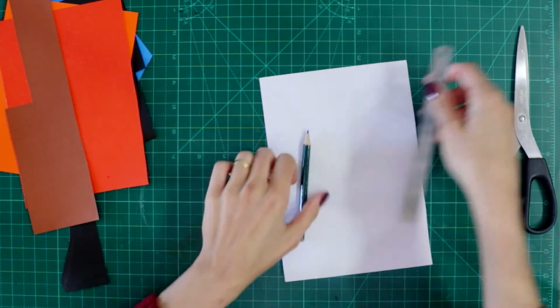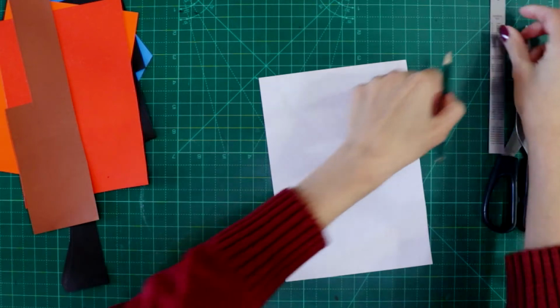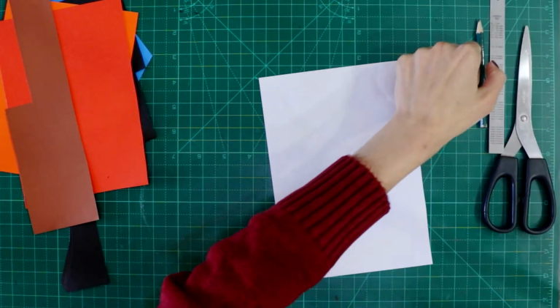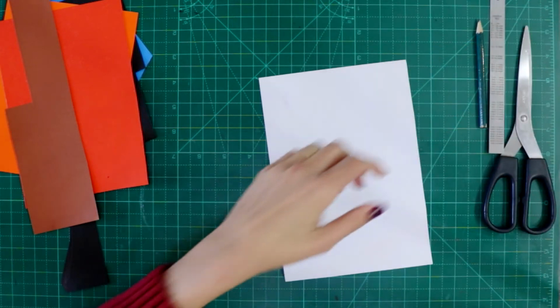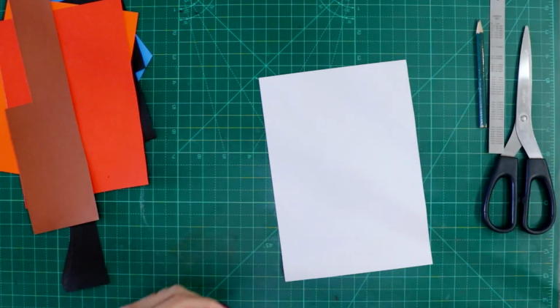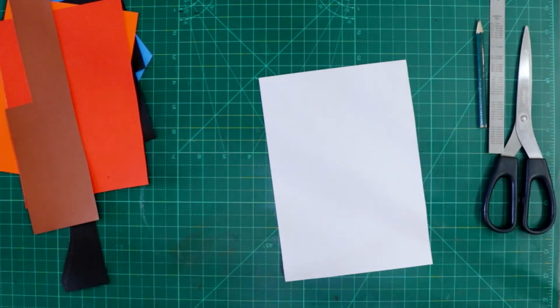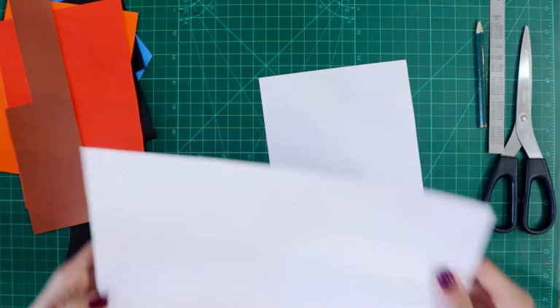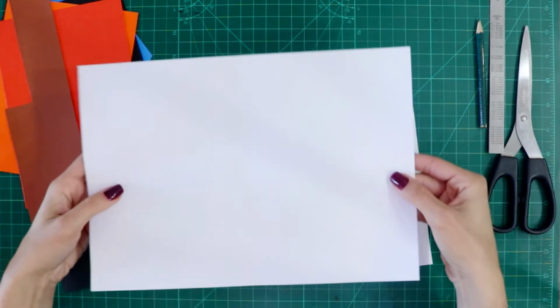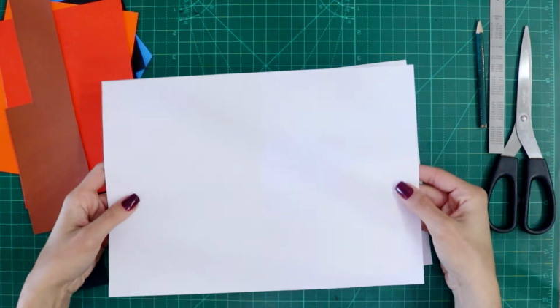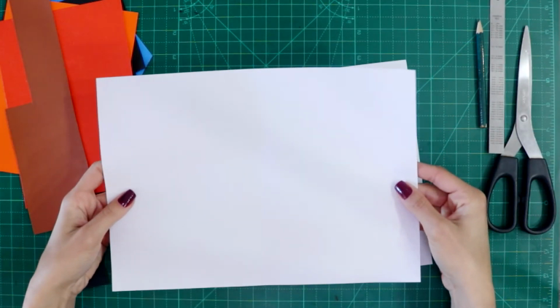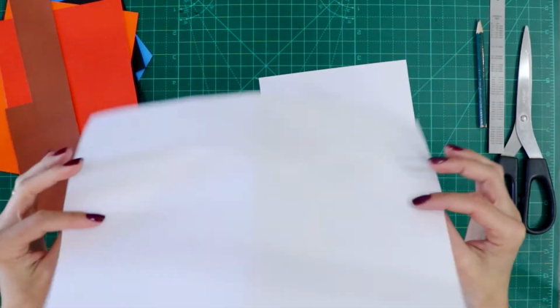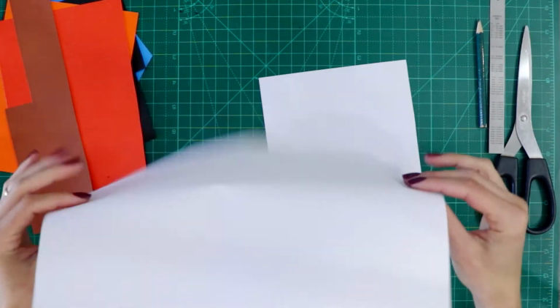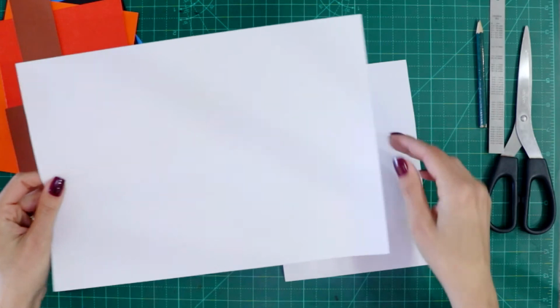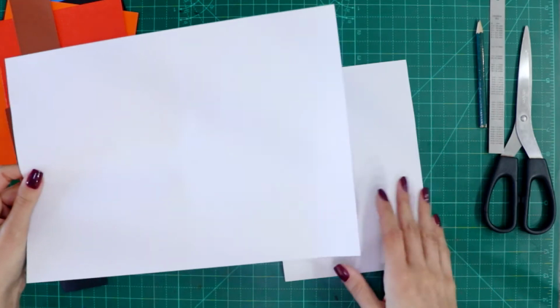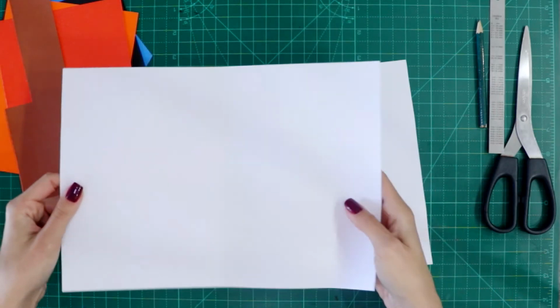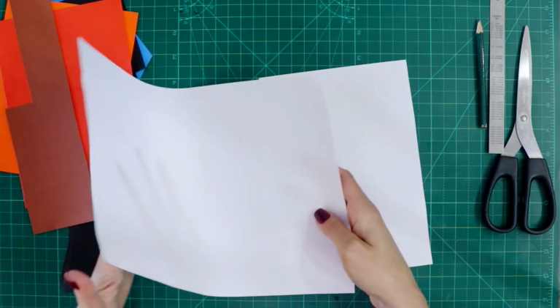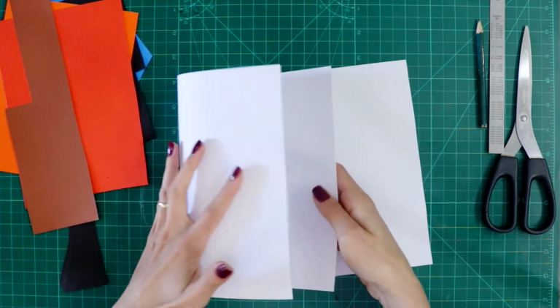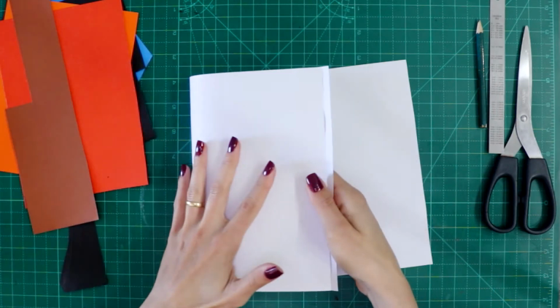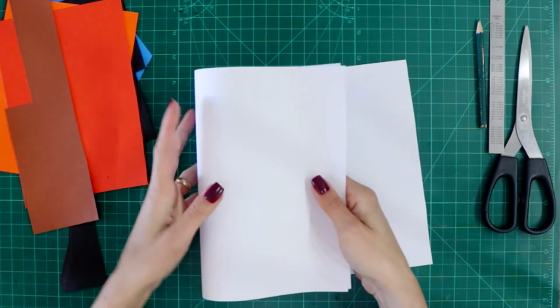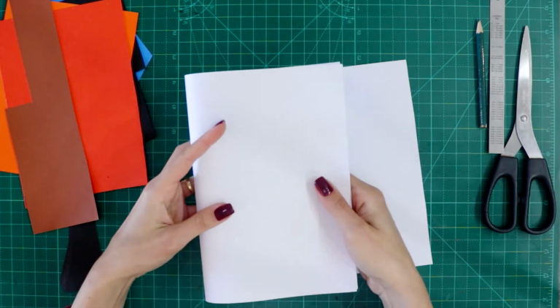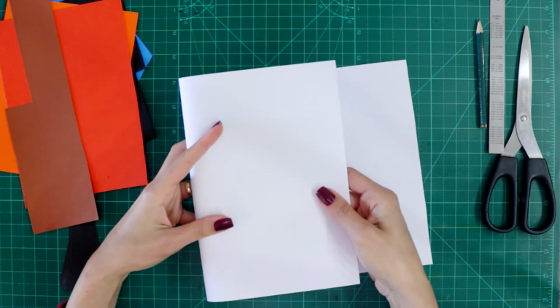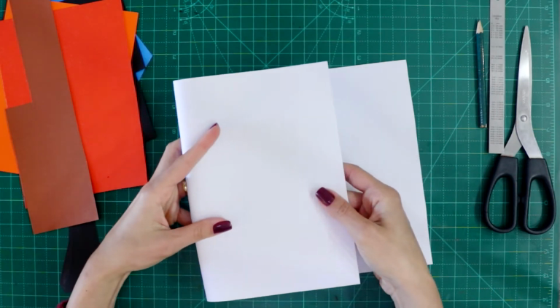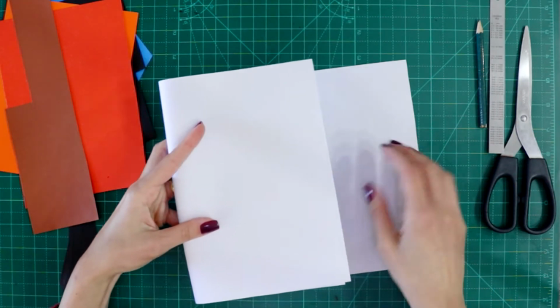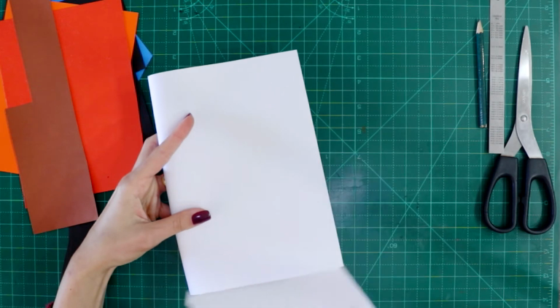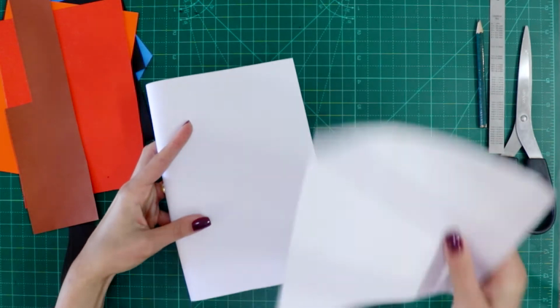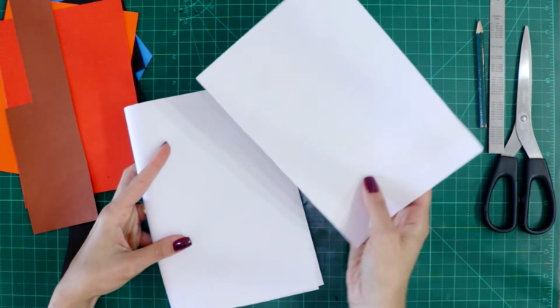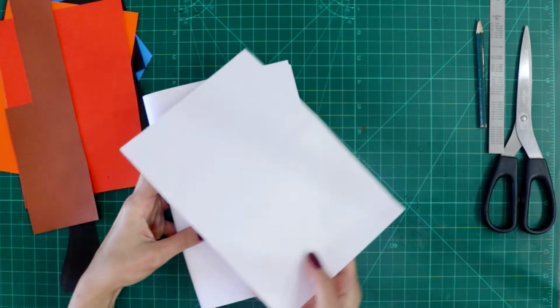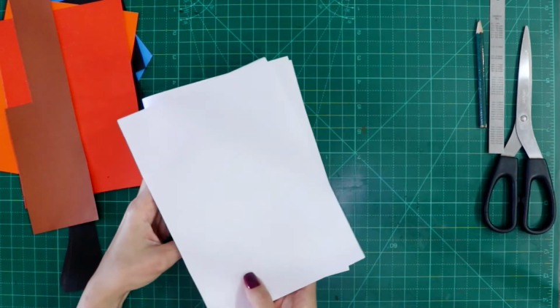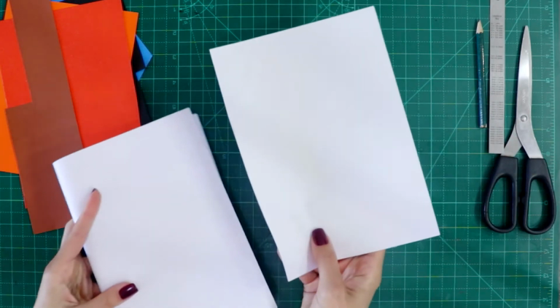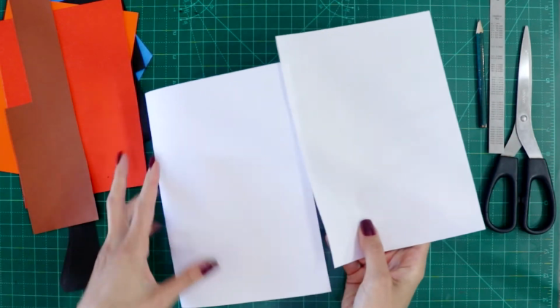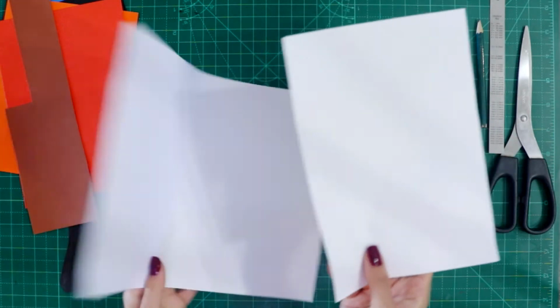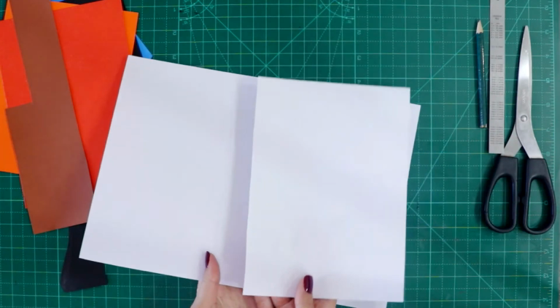First of all, you are going to get a print paper. You are going to fold this paper in half and we are going to use just half of the paper — just one piece.